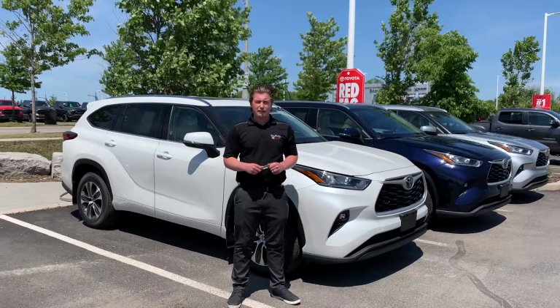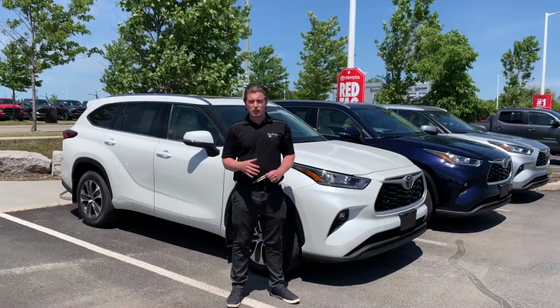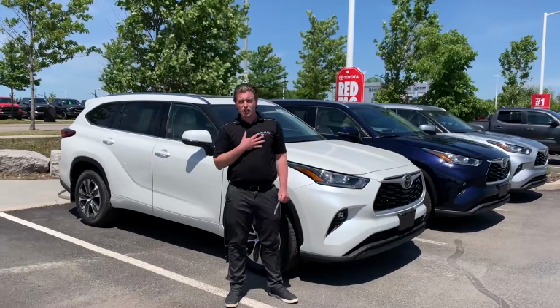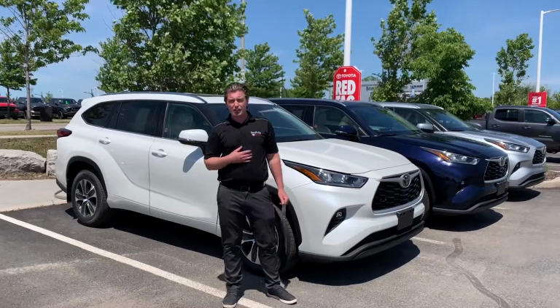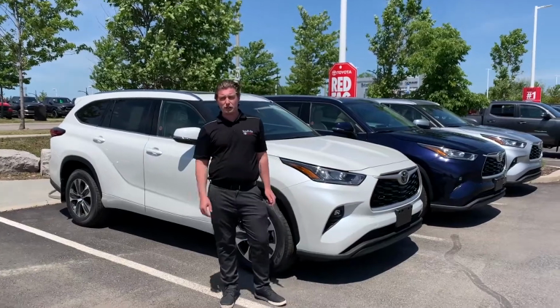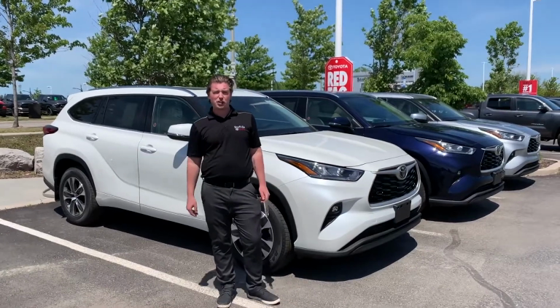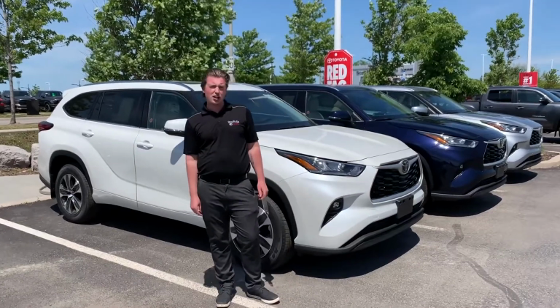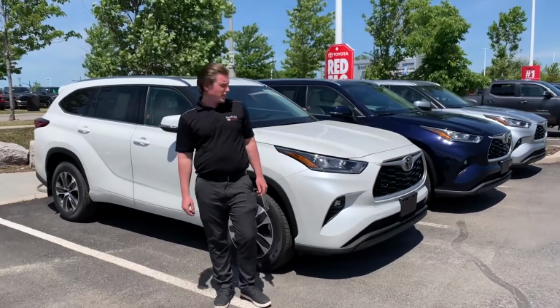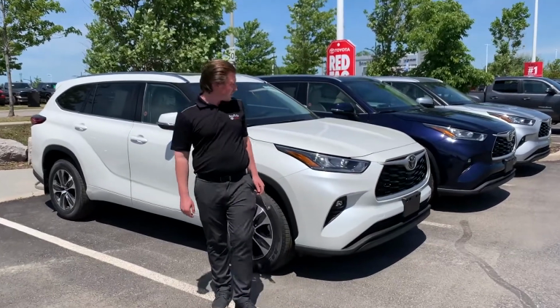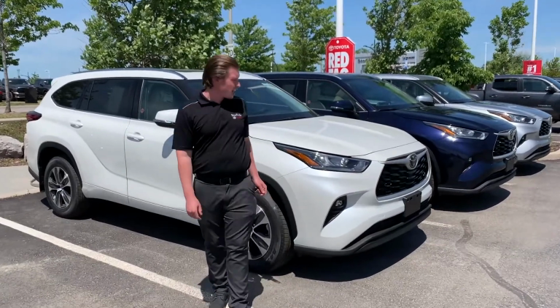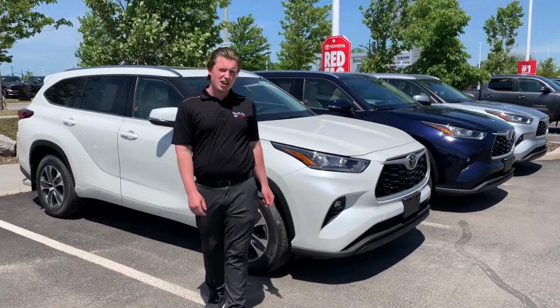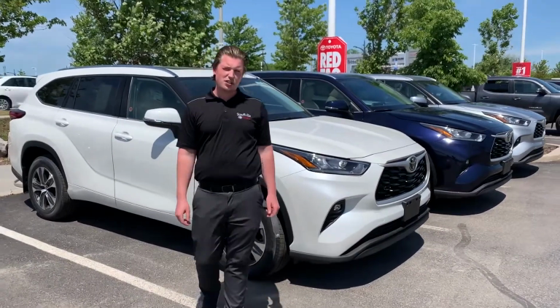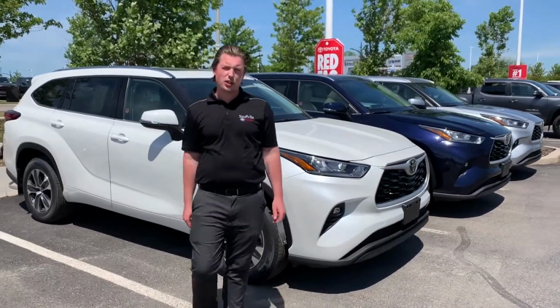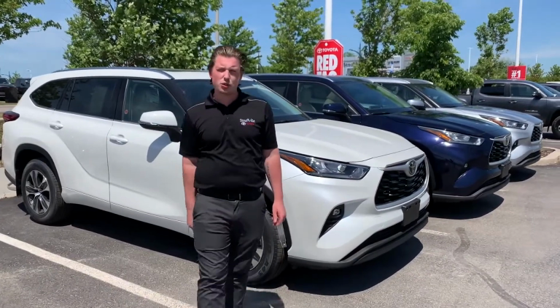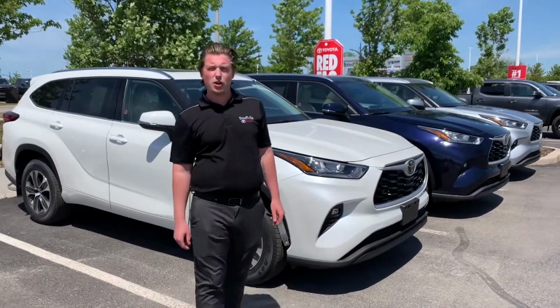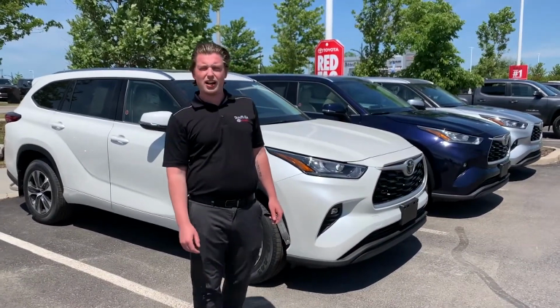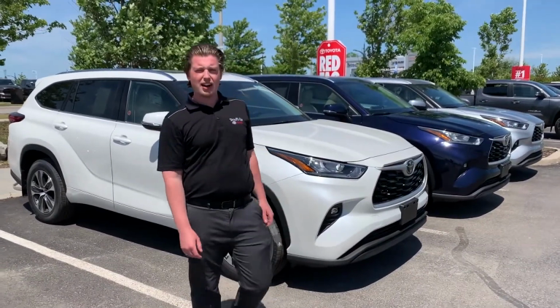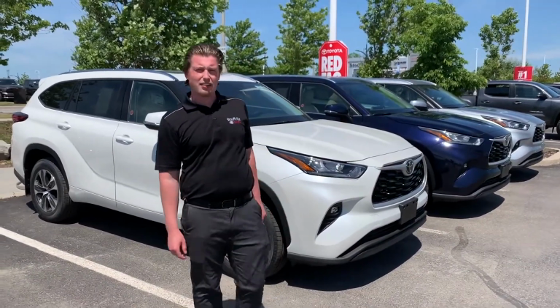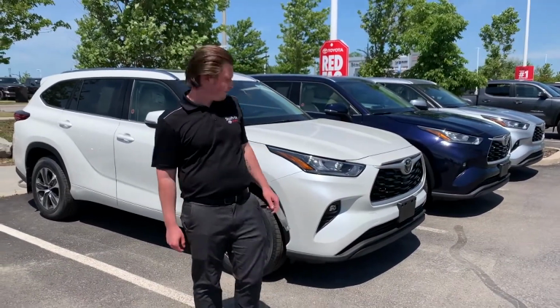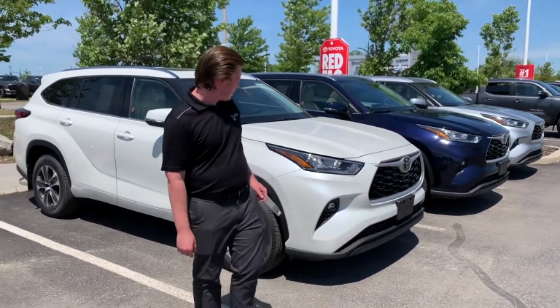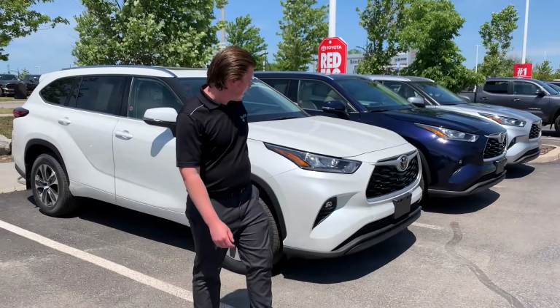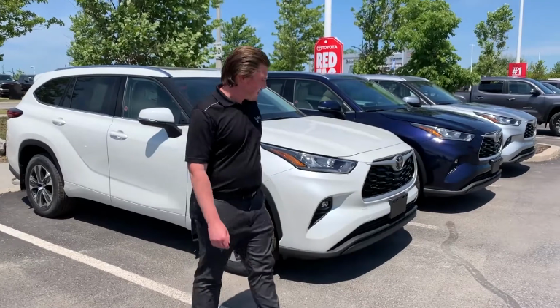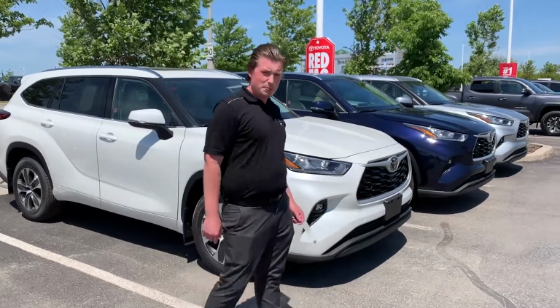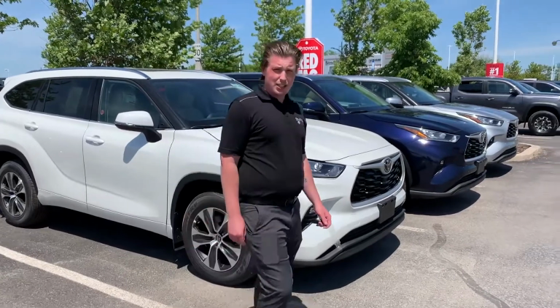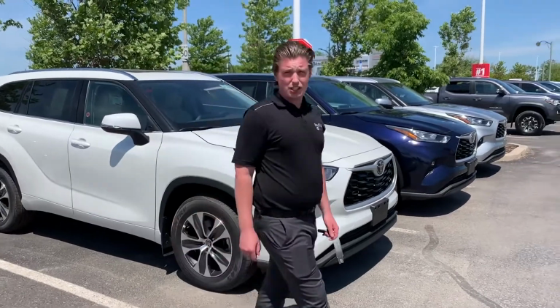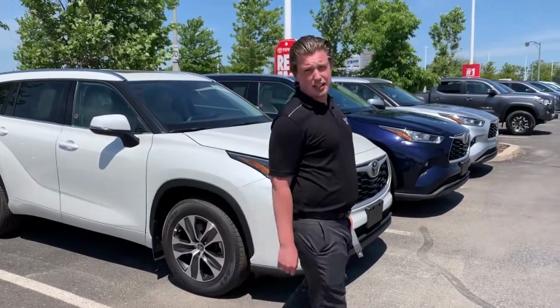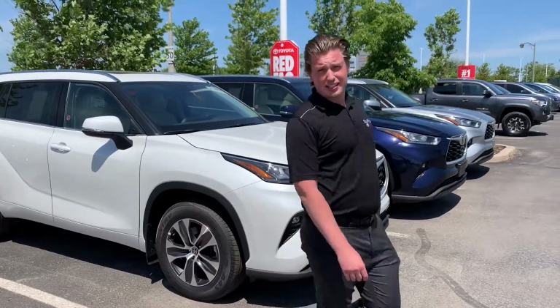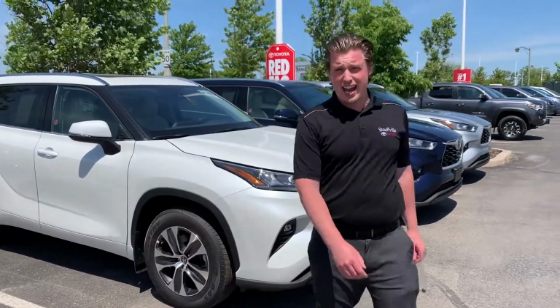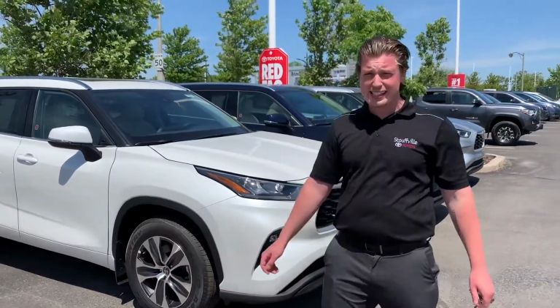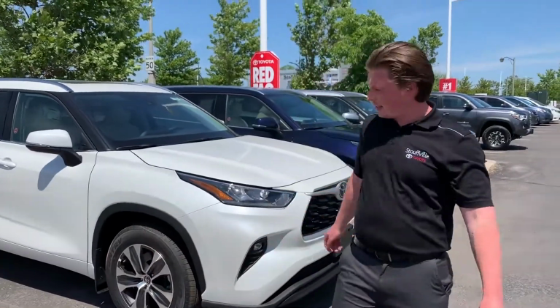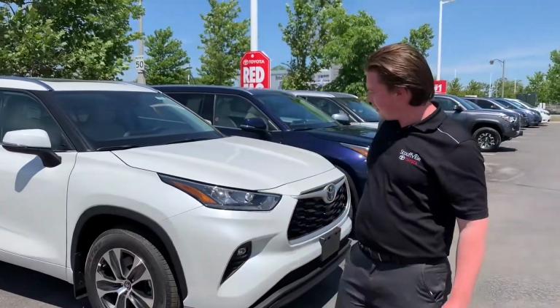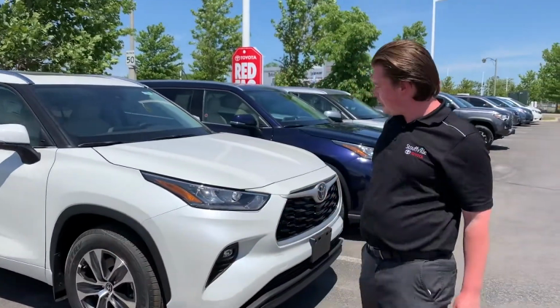Hey folks, it's Chad from Stovall Toyota. Thanks for checking out the 2021 Highlander. These packages here, this is the XLE trim.